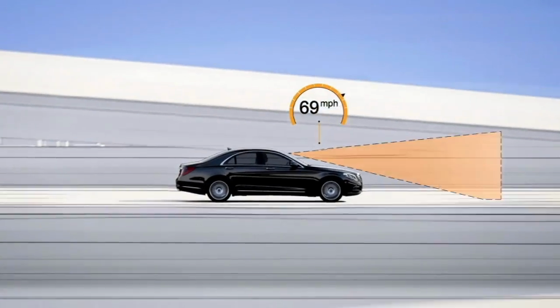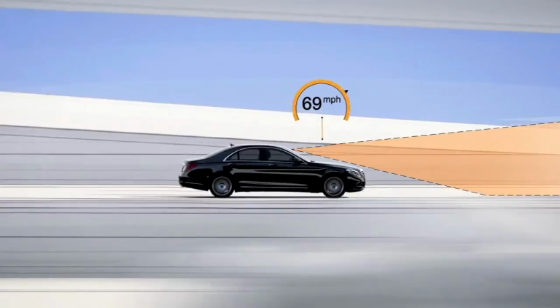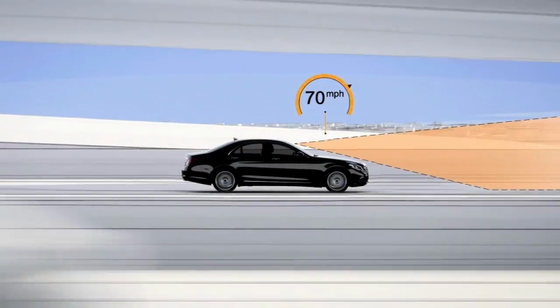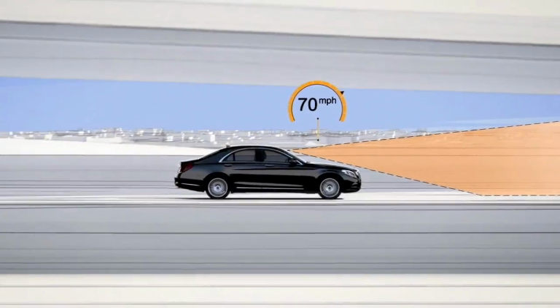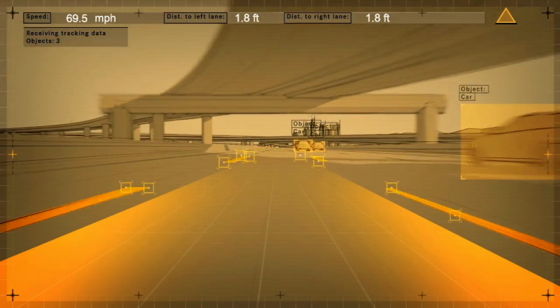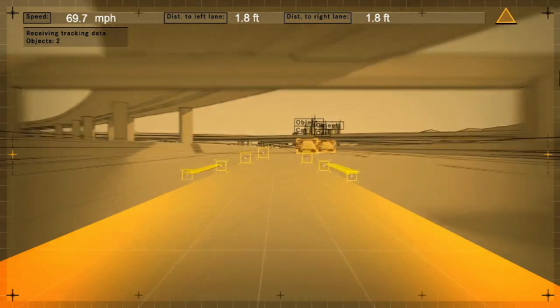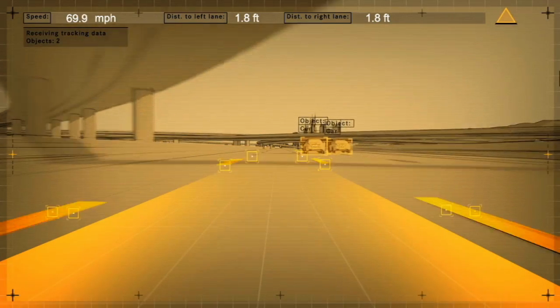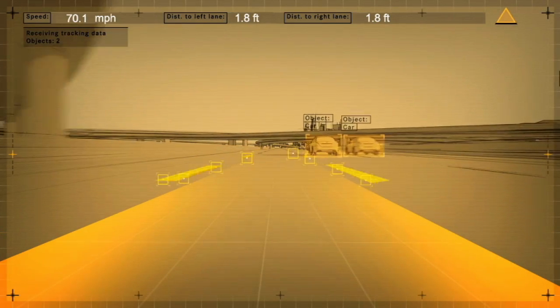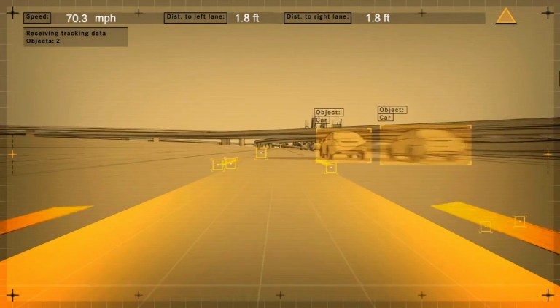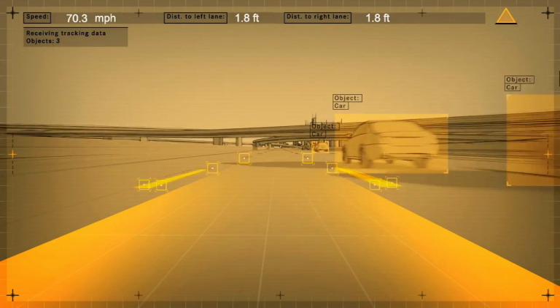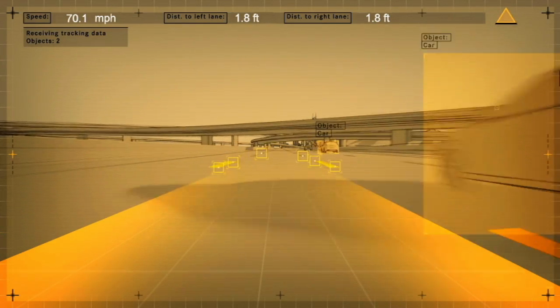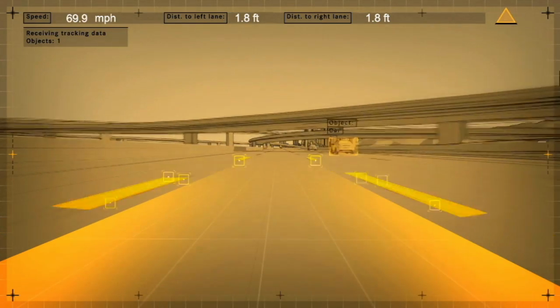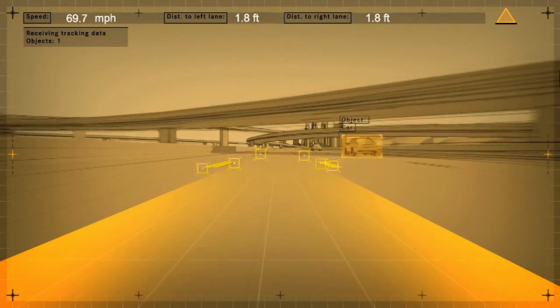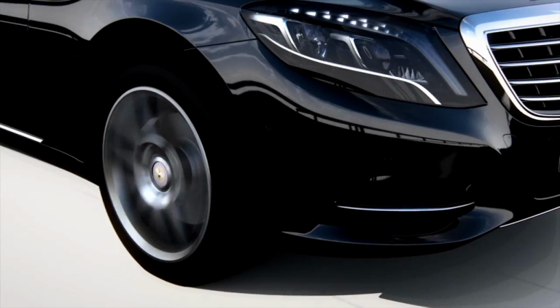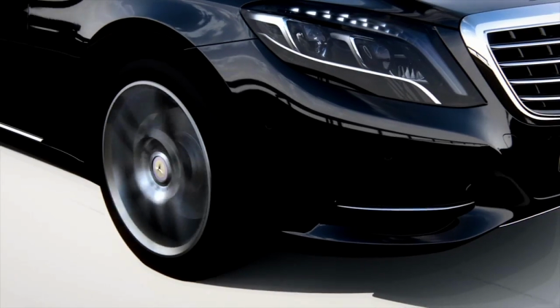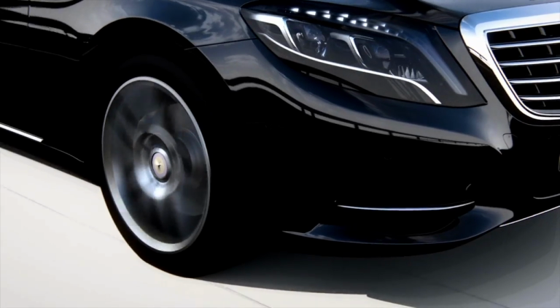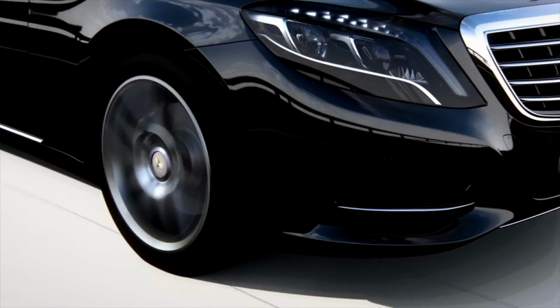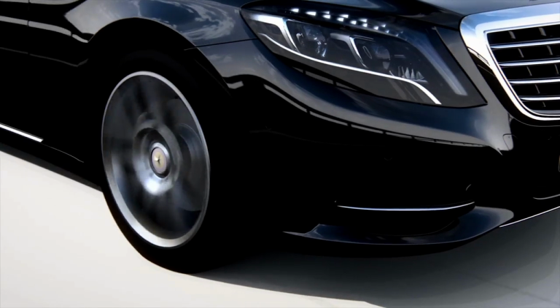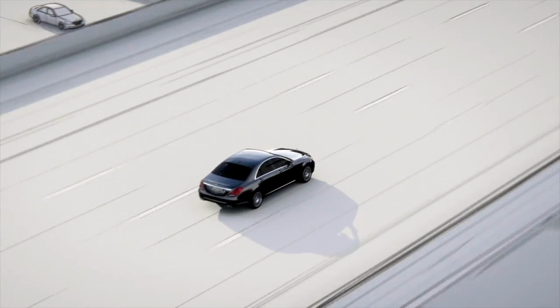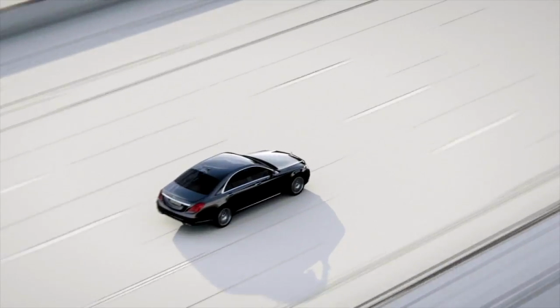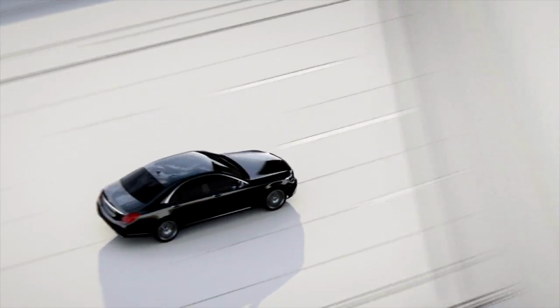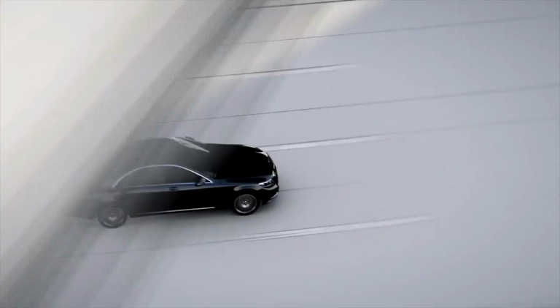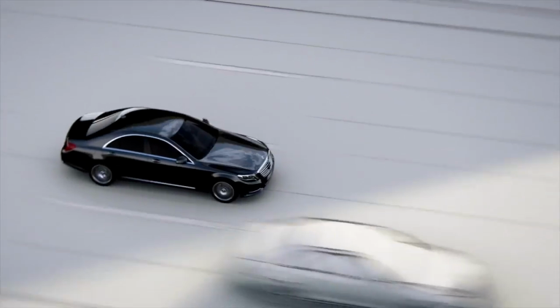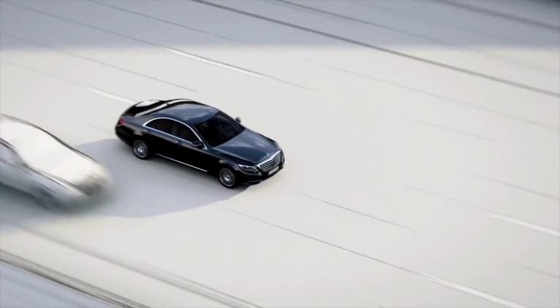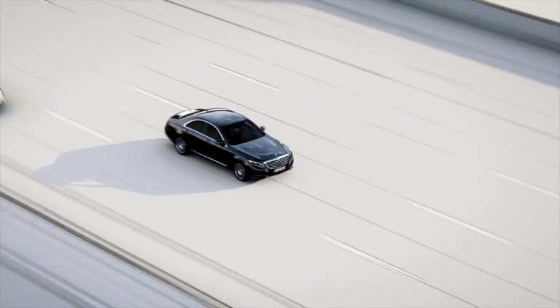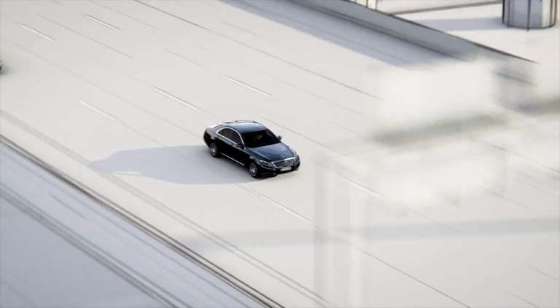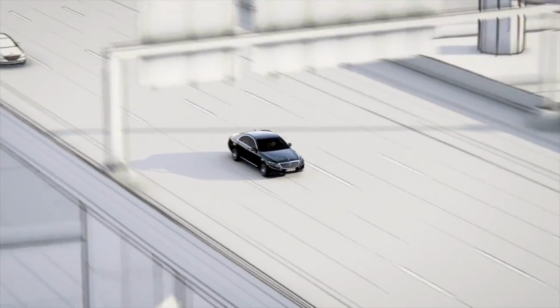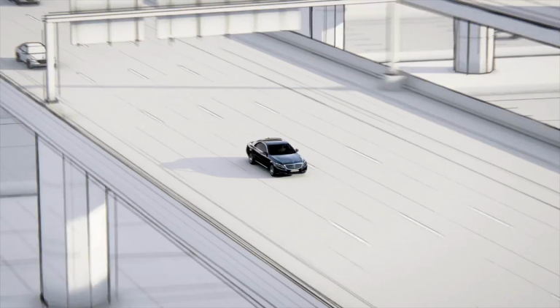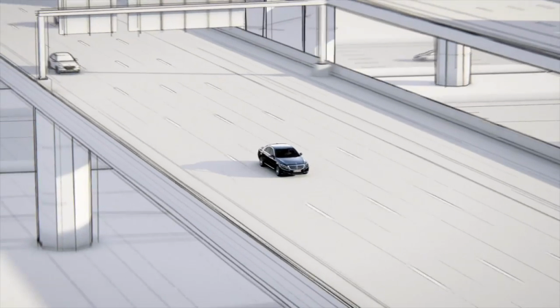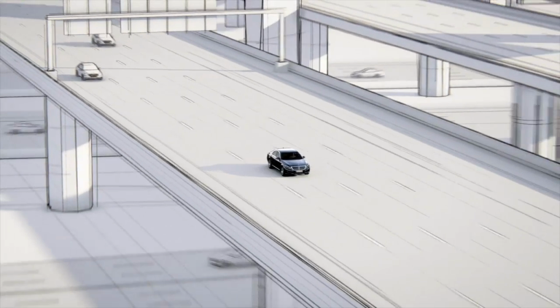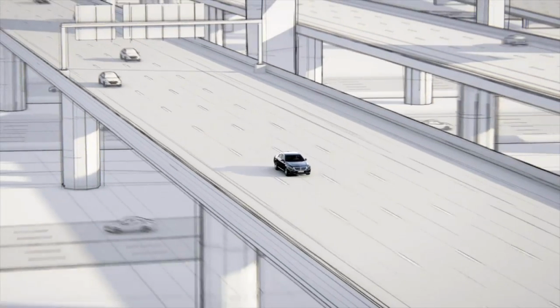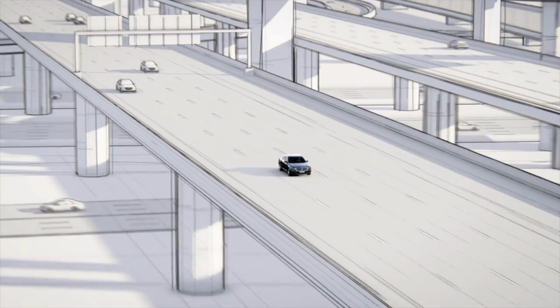At speeds of up to 124 miles per hour, the stereo camera identifies the lanes and passes the signal to the electric steering. The vehicle remains in its lane and prevents the driver from inadvertently approaching the lane markings.